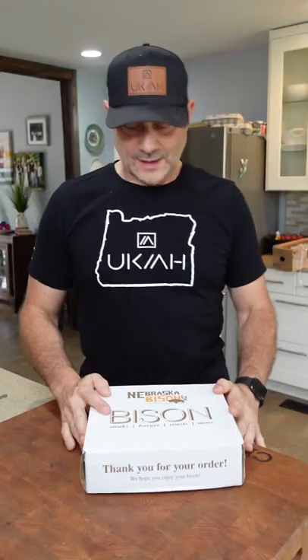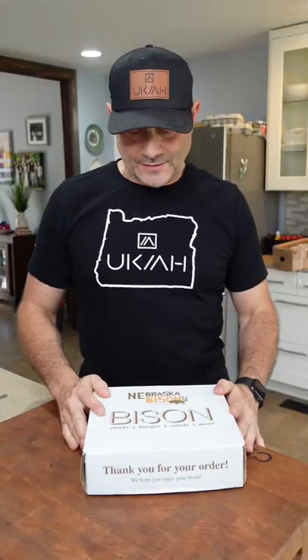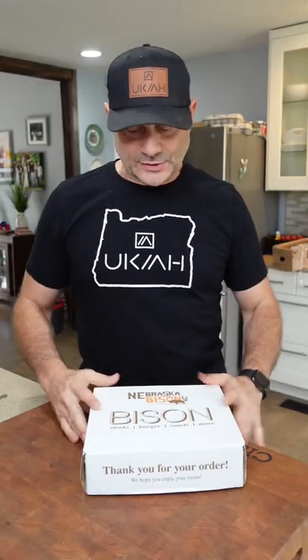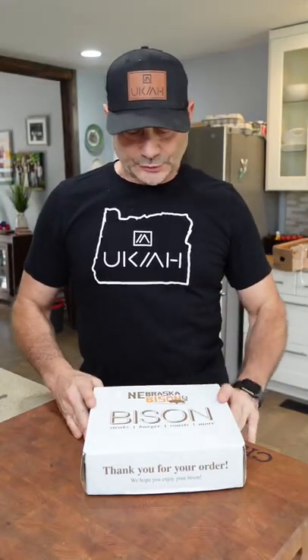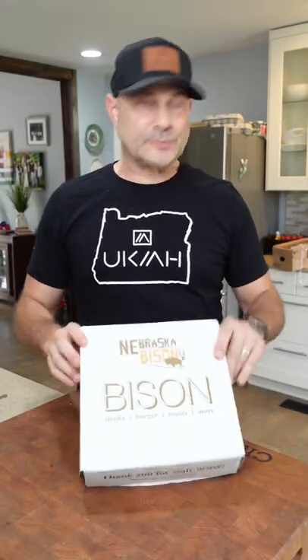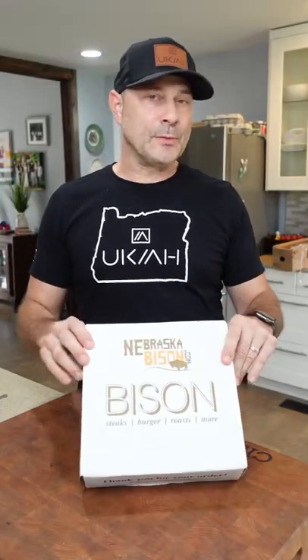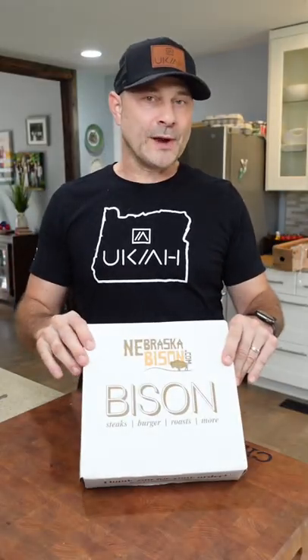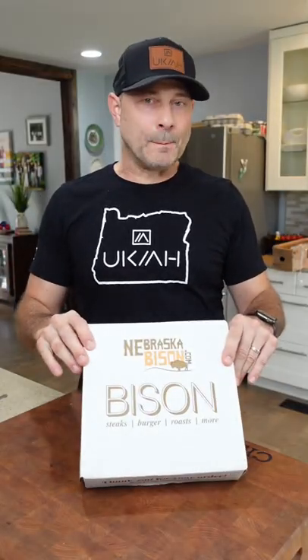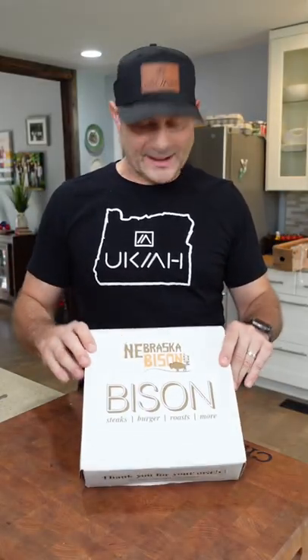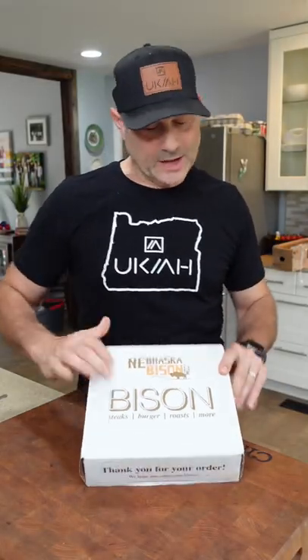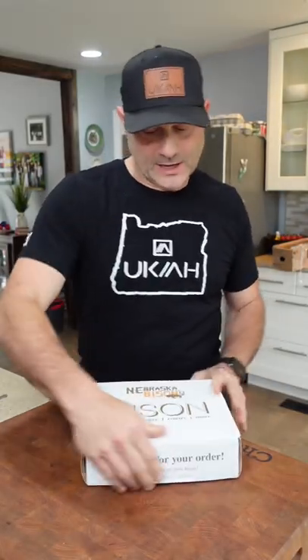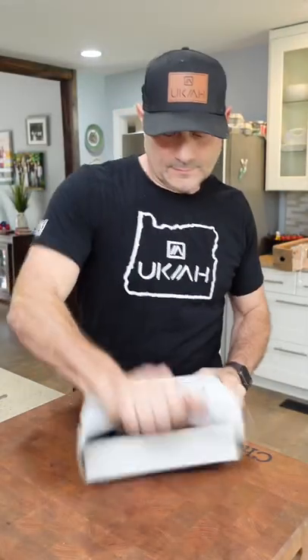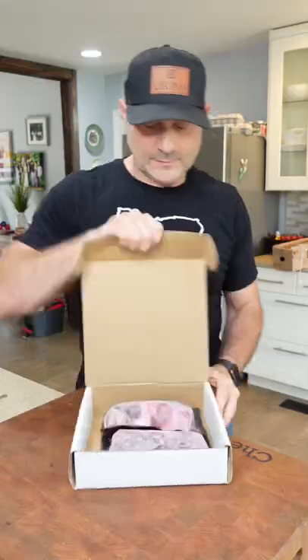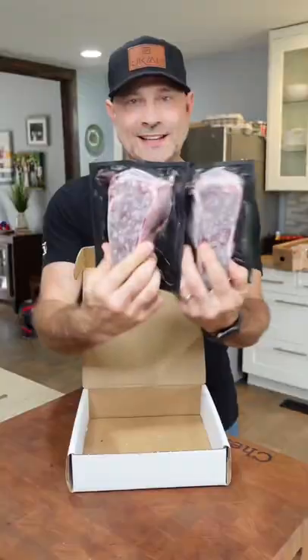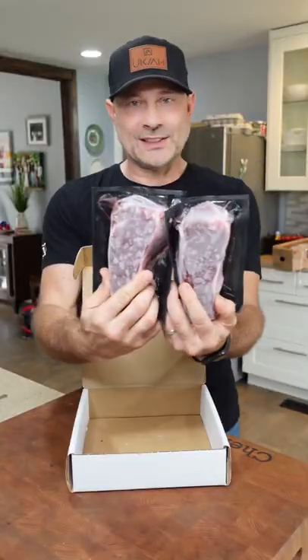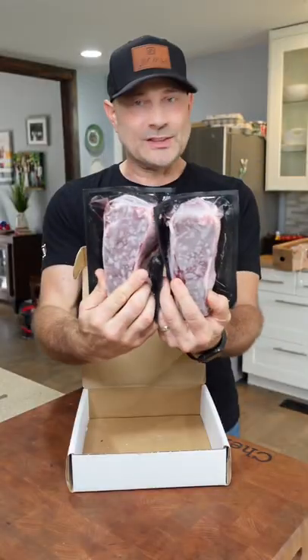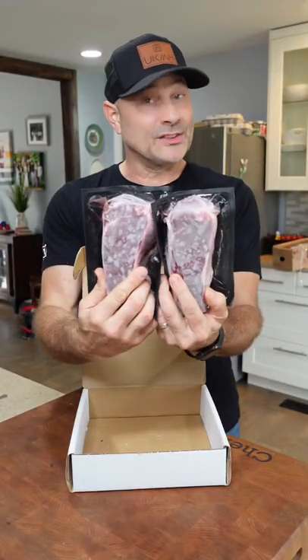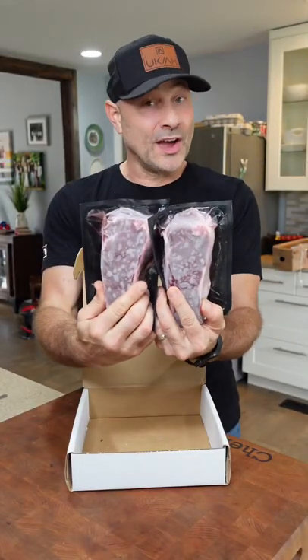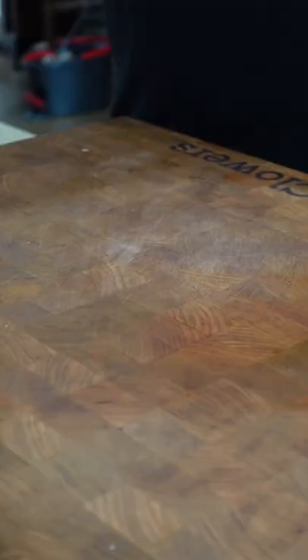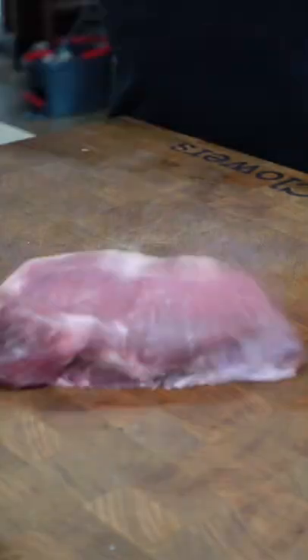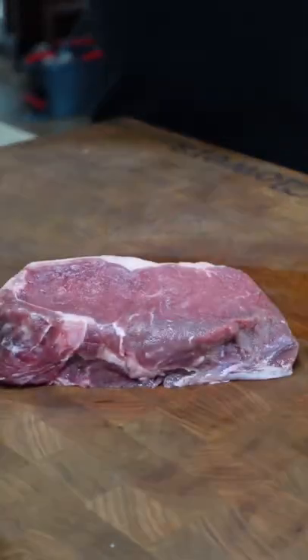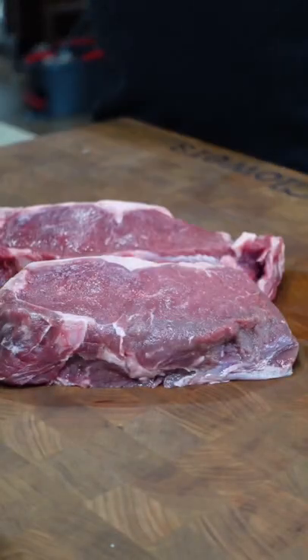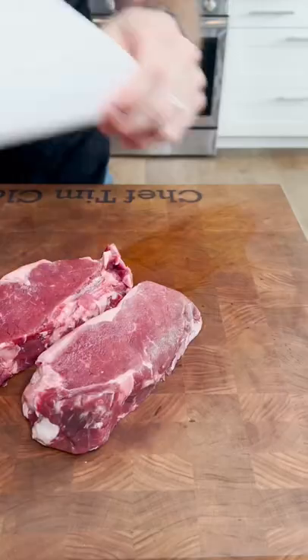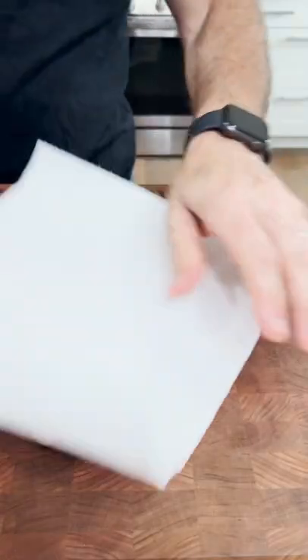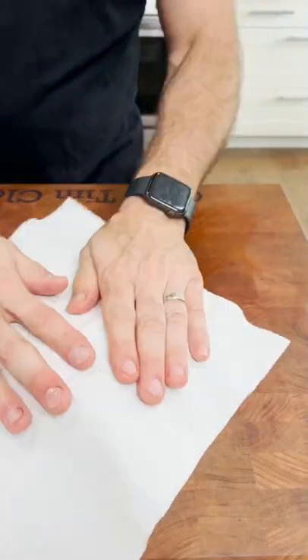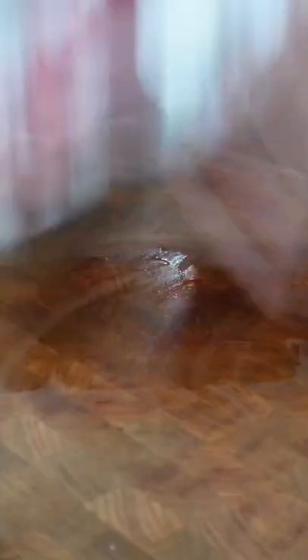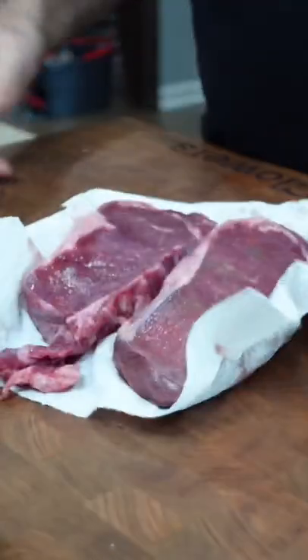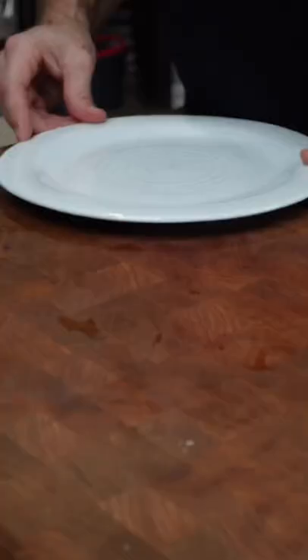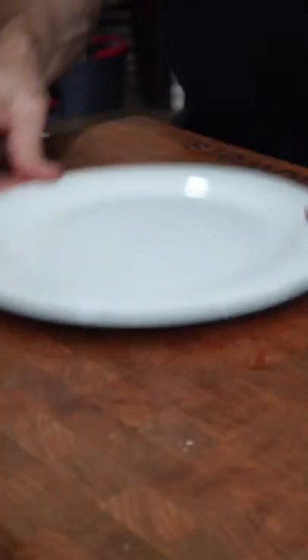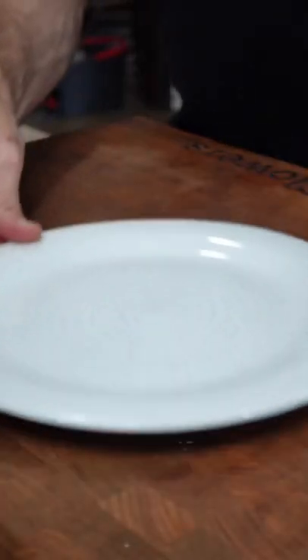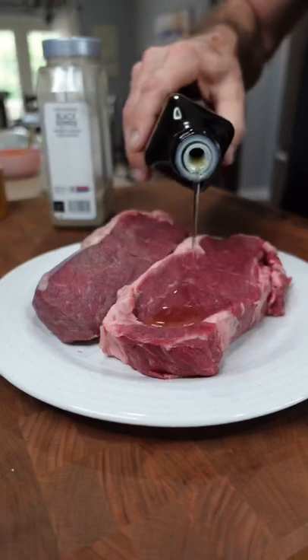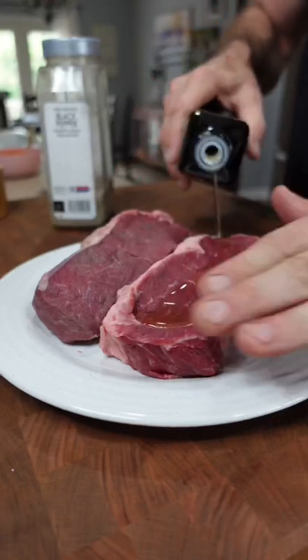I've got two strips from the Nebraska Bison Company. Let's let those things thaw out. Pat your steaks dry and let them sit on the counter for 90 minutes.